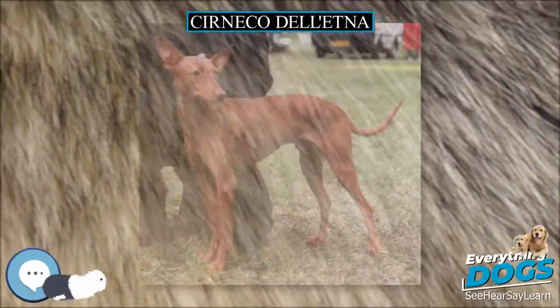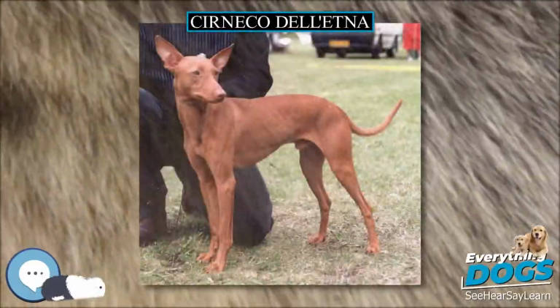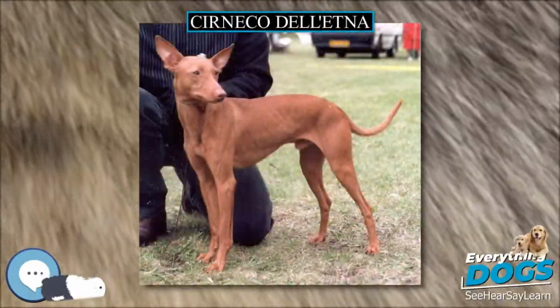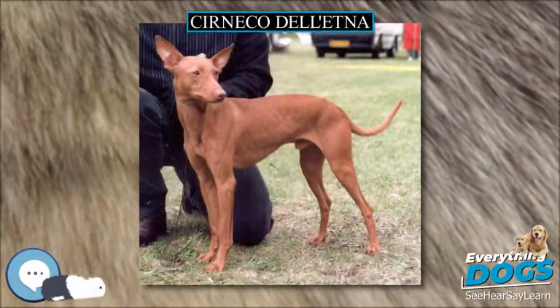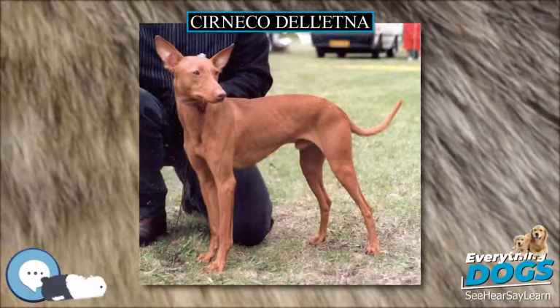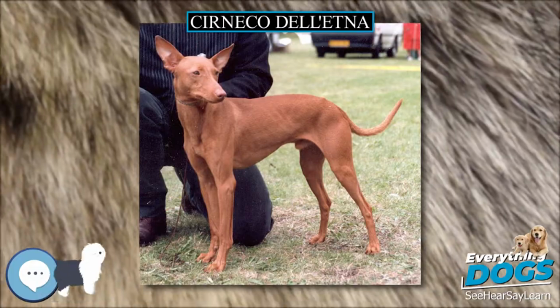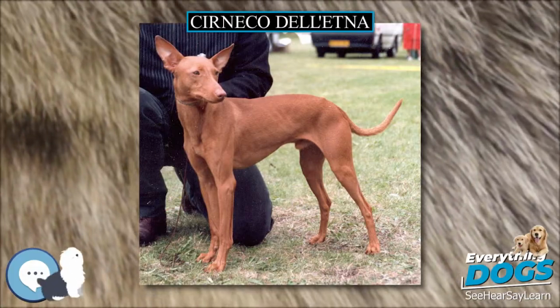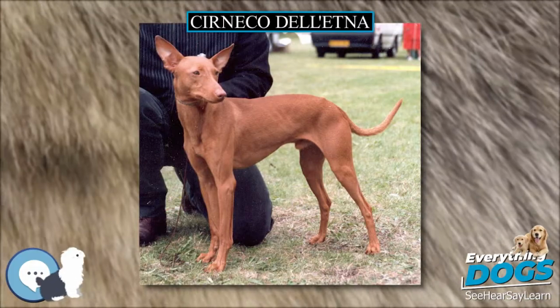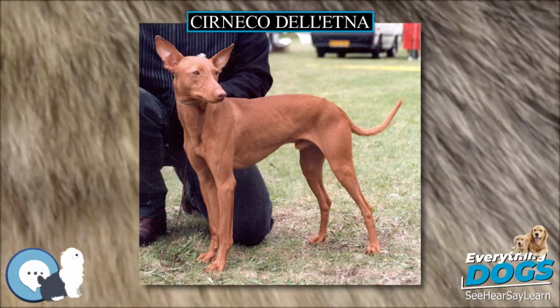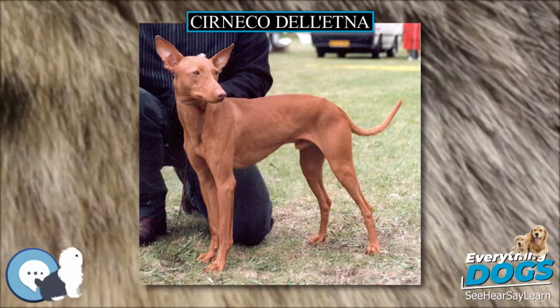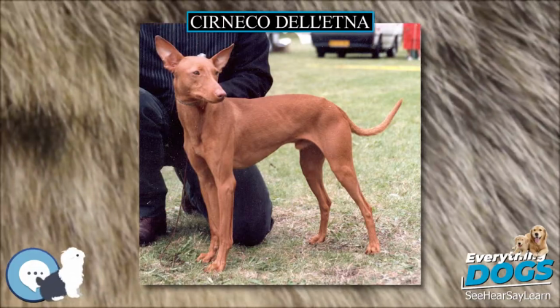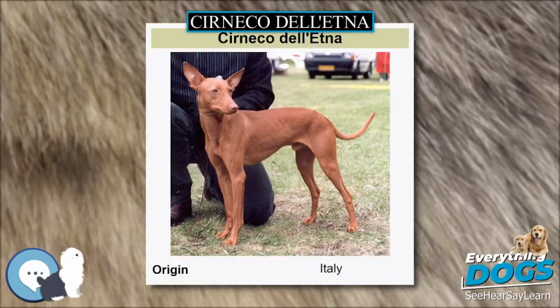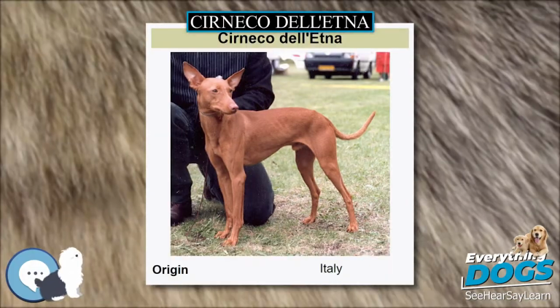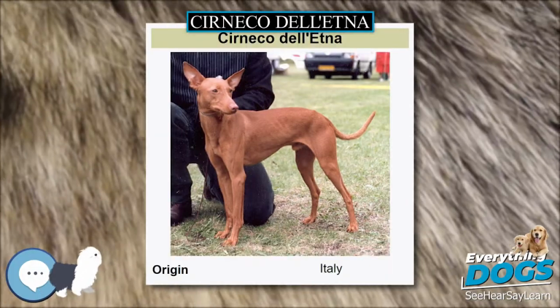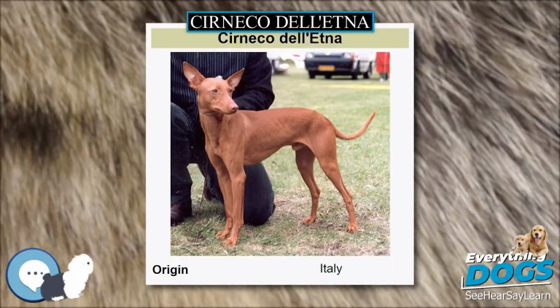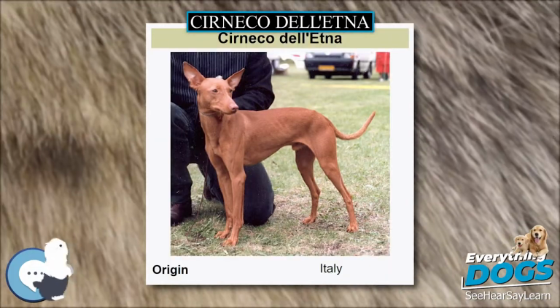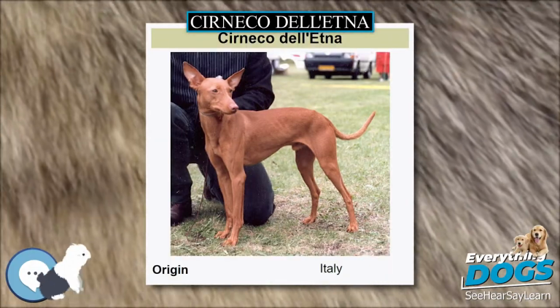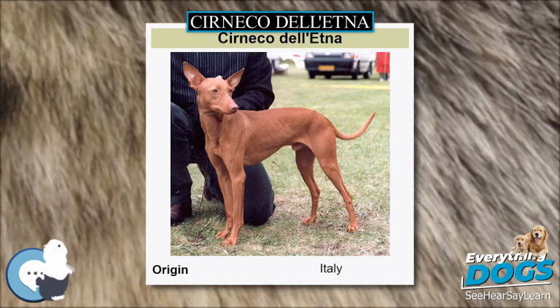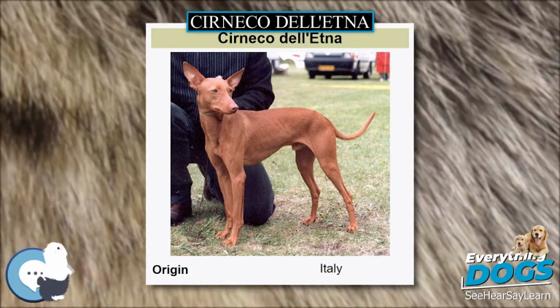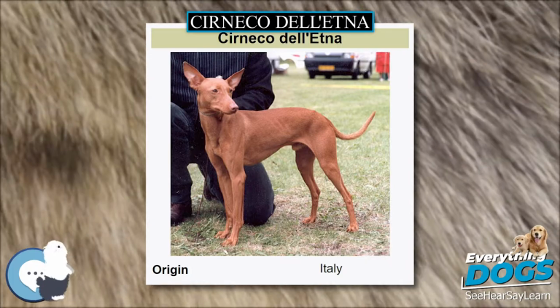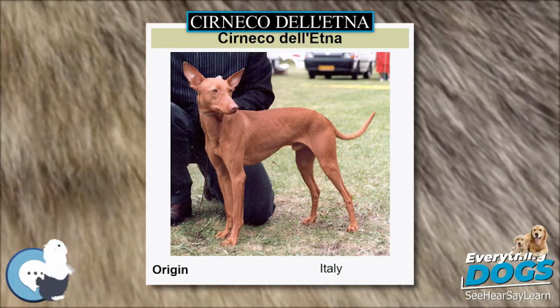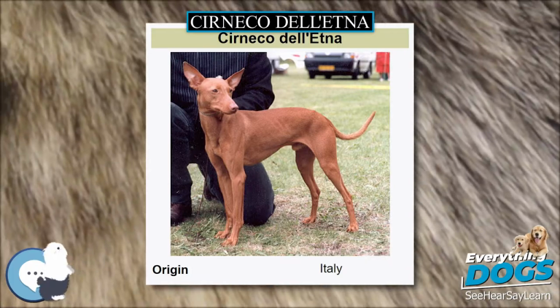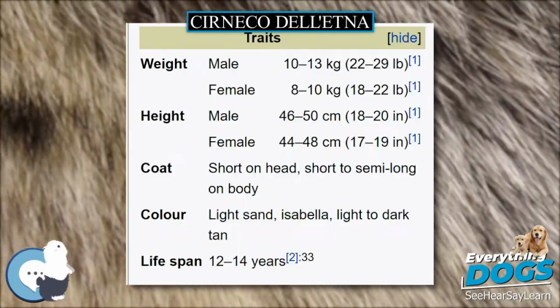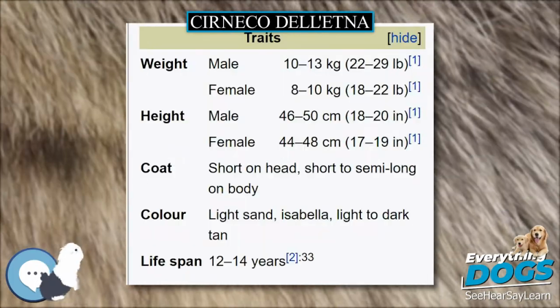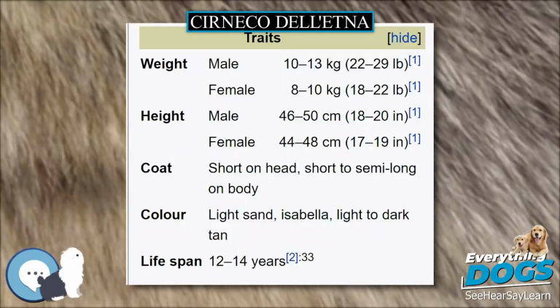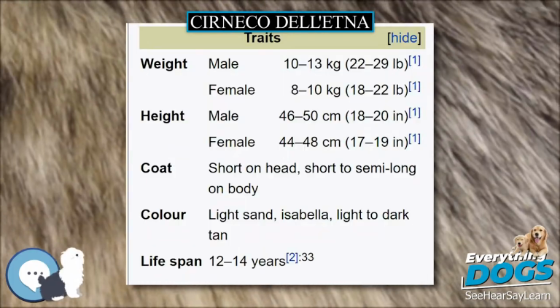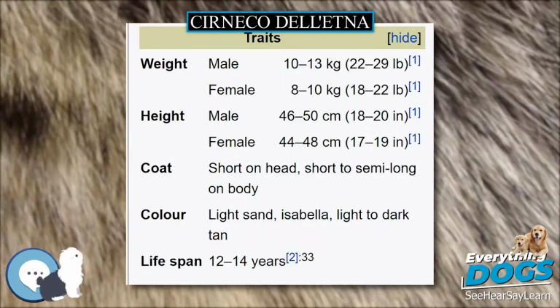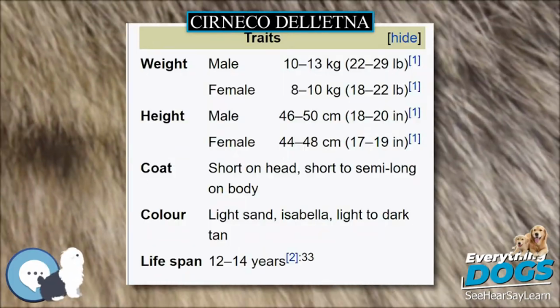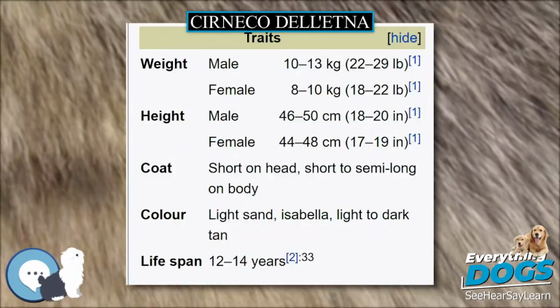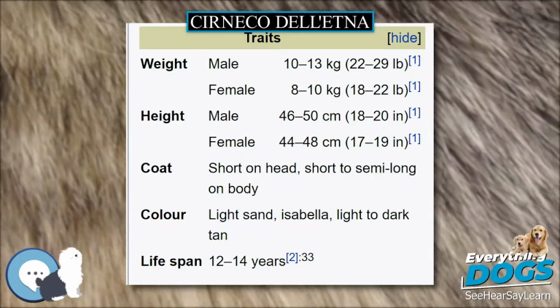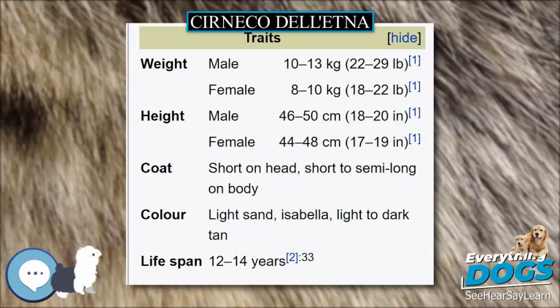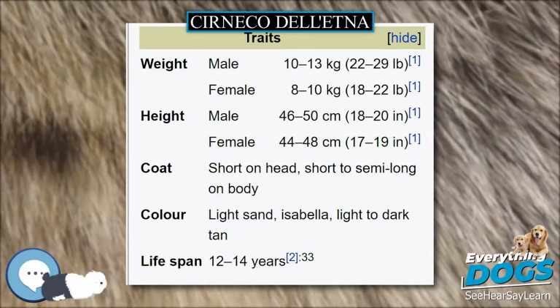The Cierneco dell'Etna is a small breed of dog originally from the Italian island of Sicily. This hound was historically used to hunt rabbits and can work for hours without food or water.